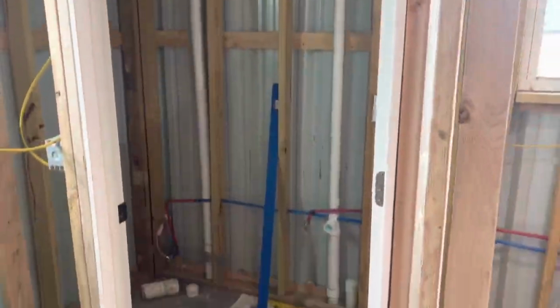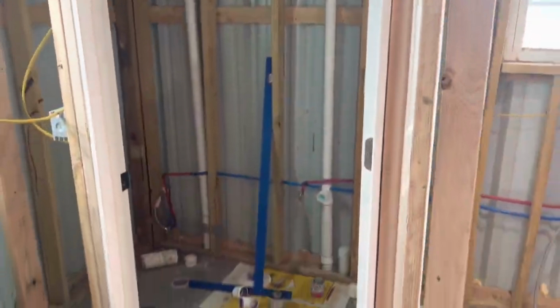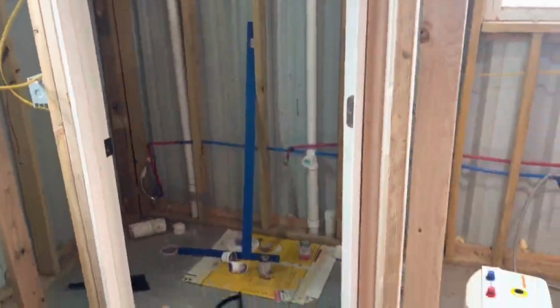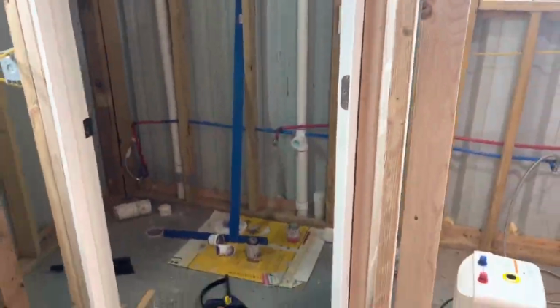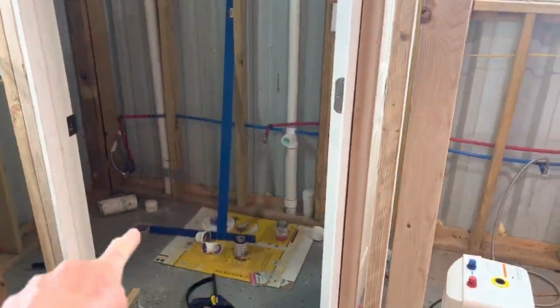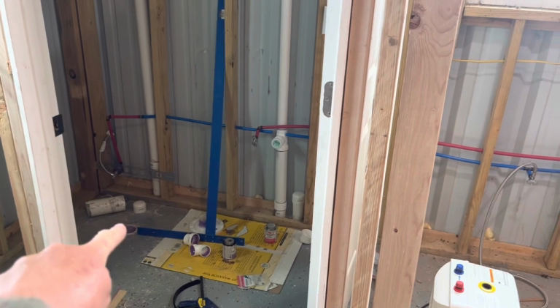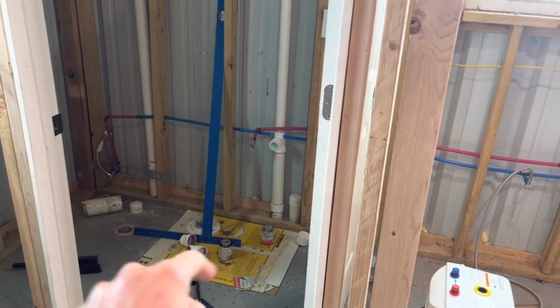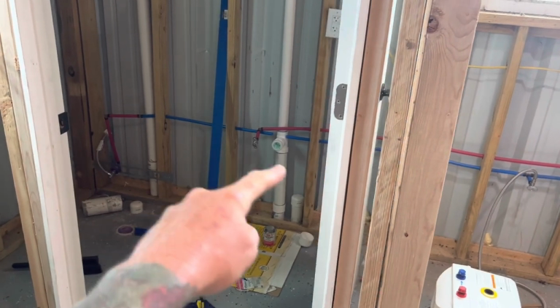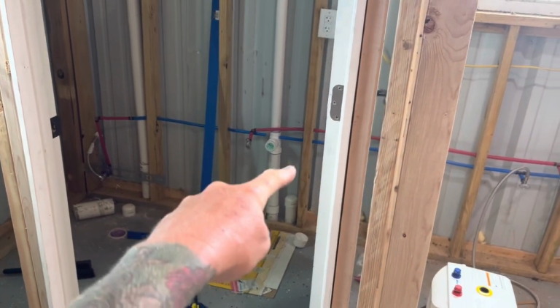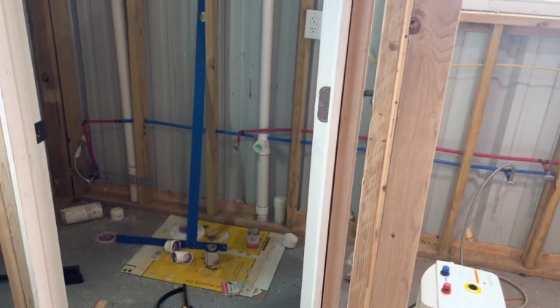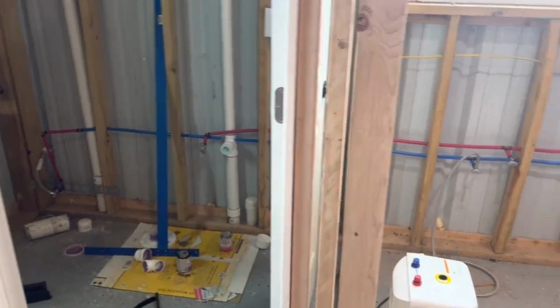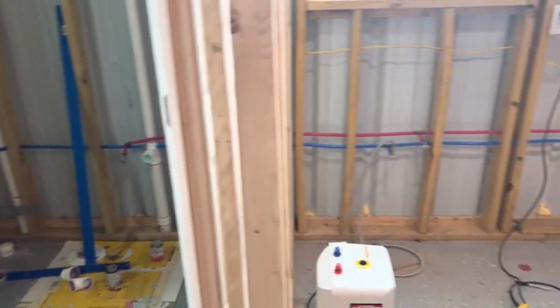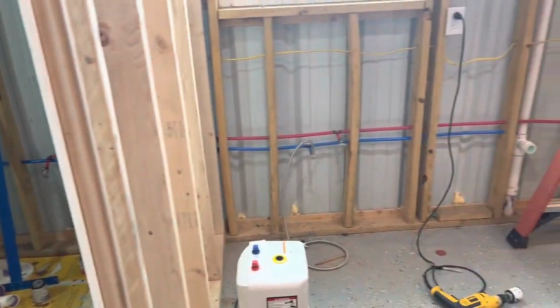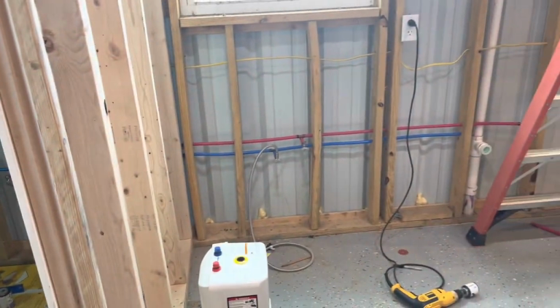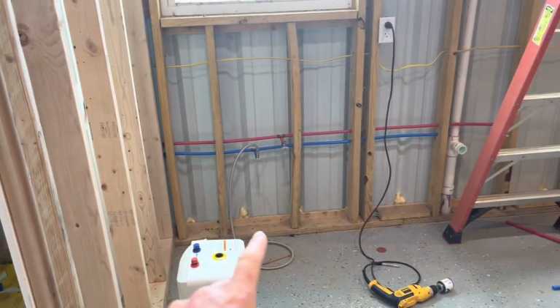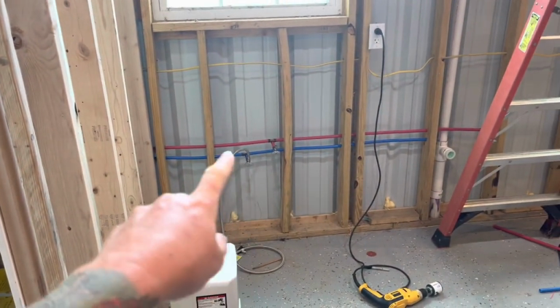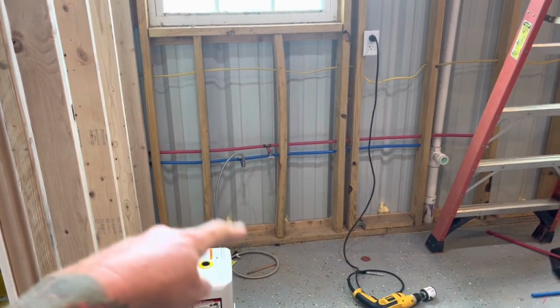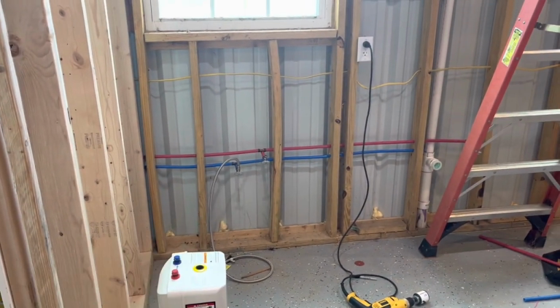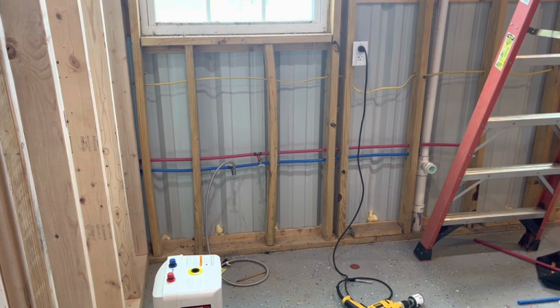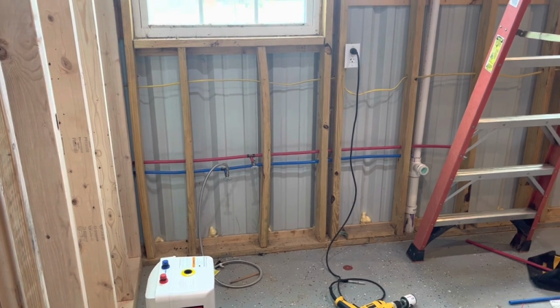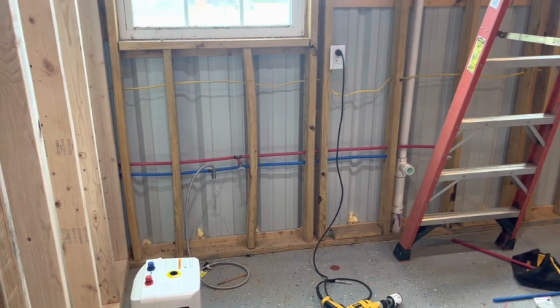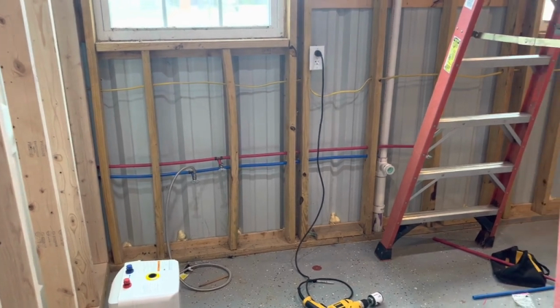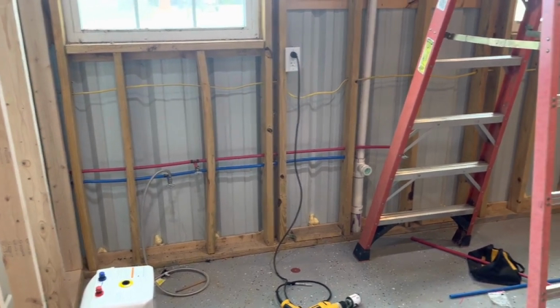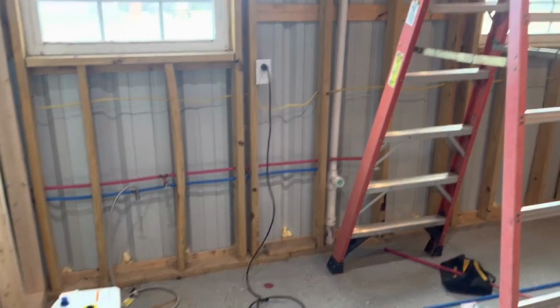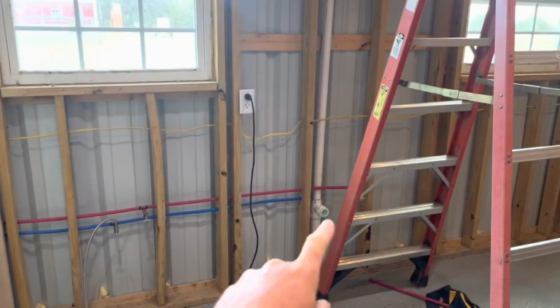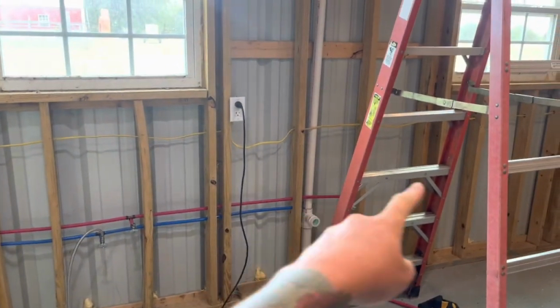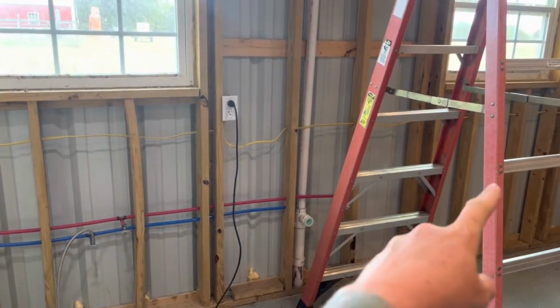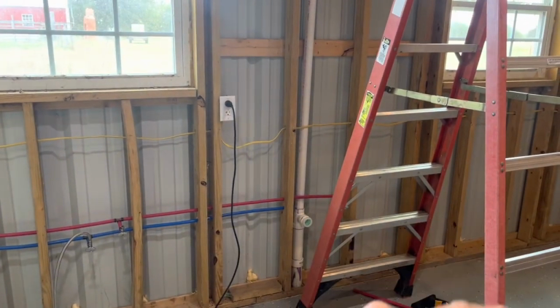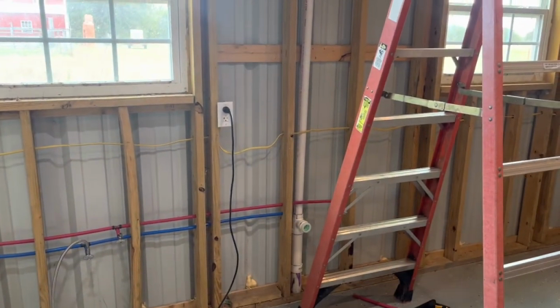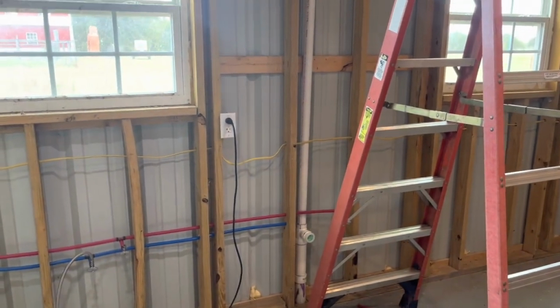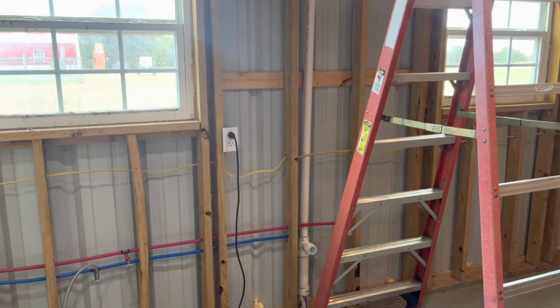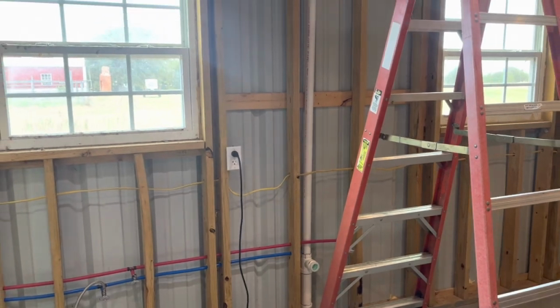Derek has been hard at work at the plumbing in the barn. He is not a plumber, so he figured this out on his own. We're all fancy with water and electricity now, so it's just something that's been taking up a lot of our time.